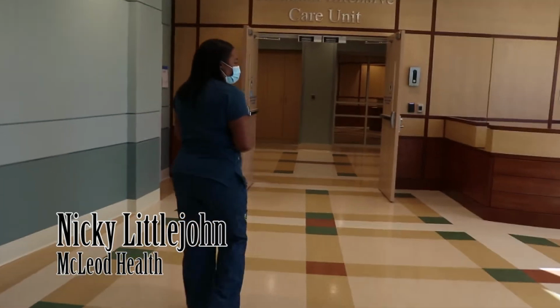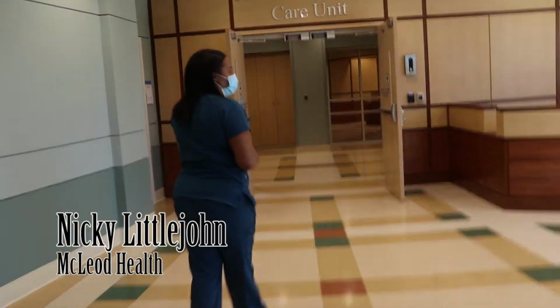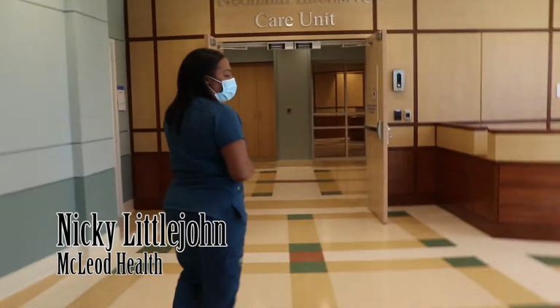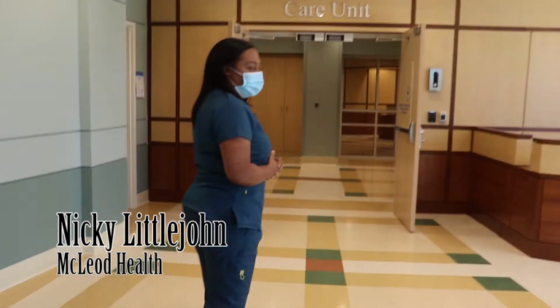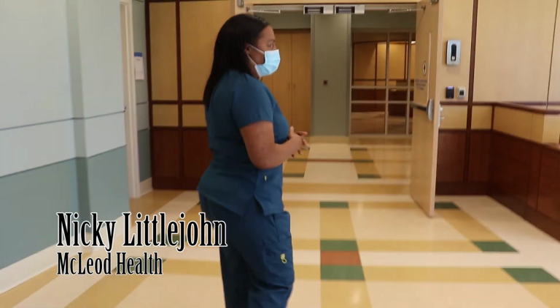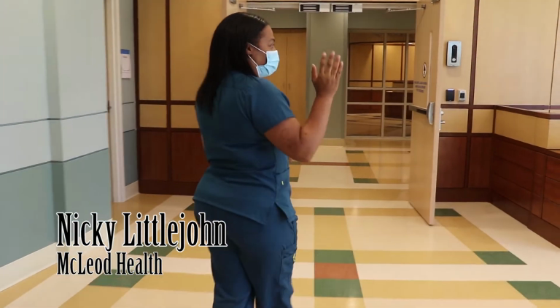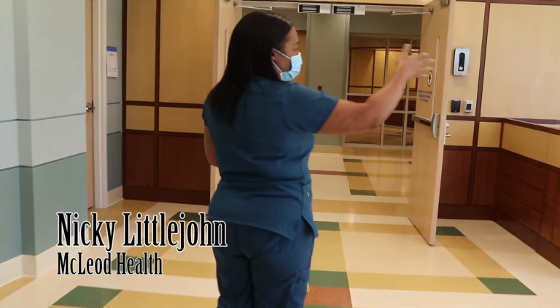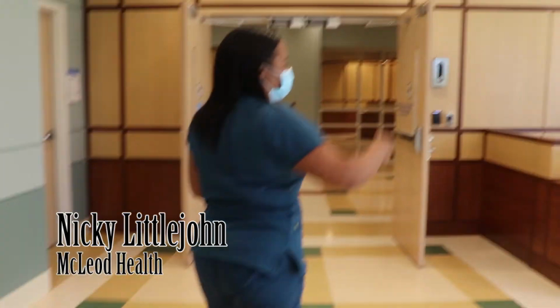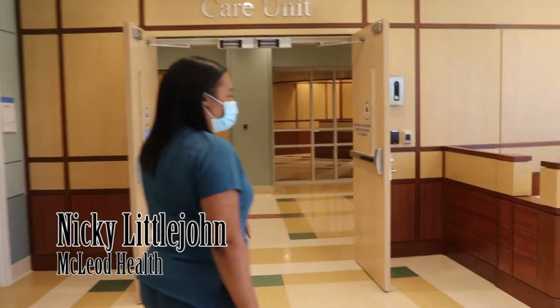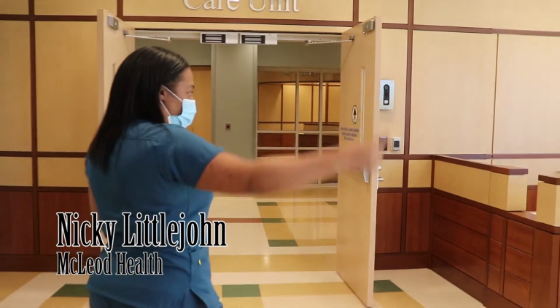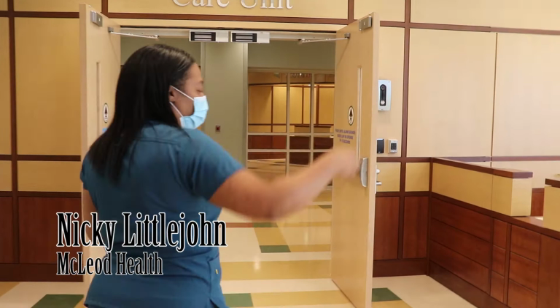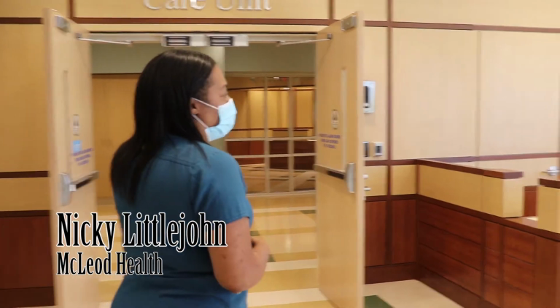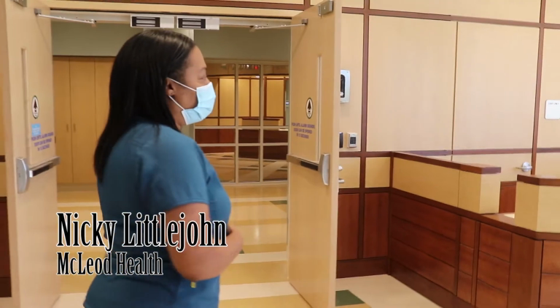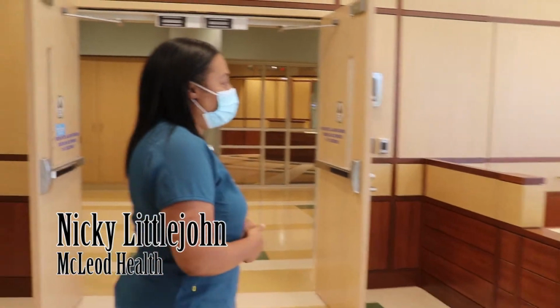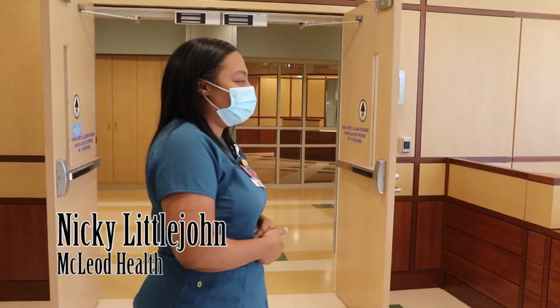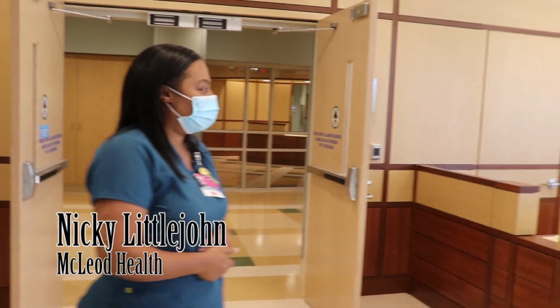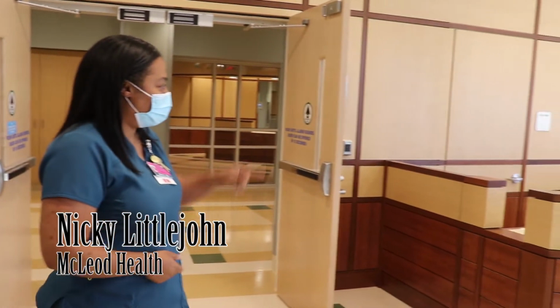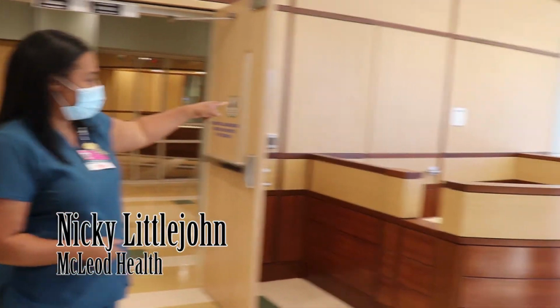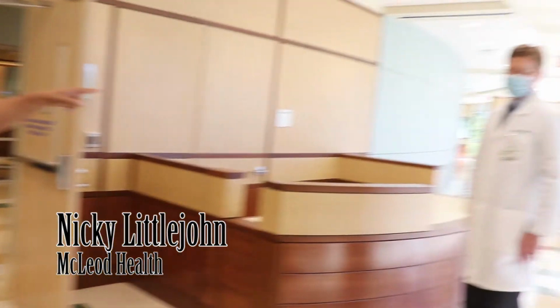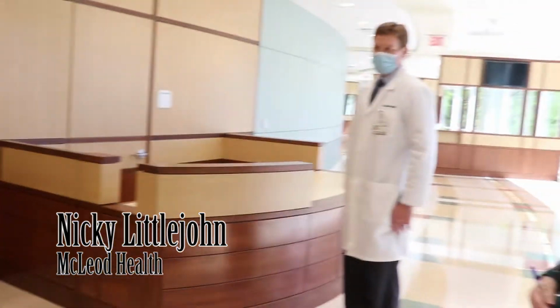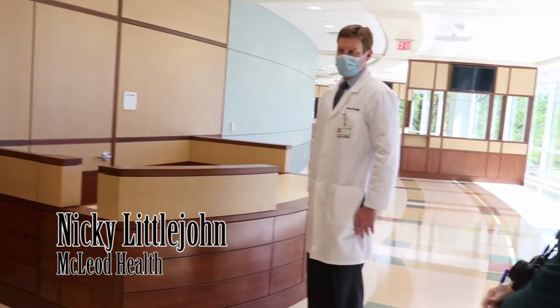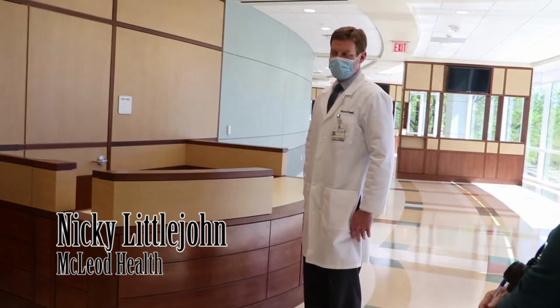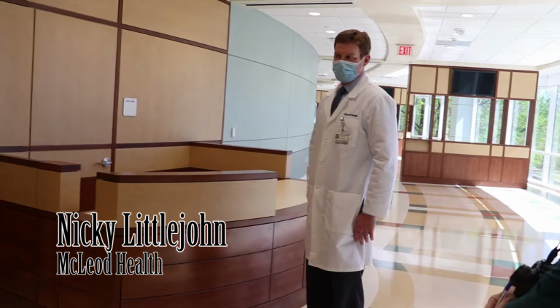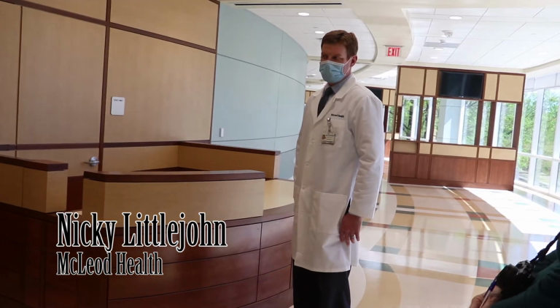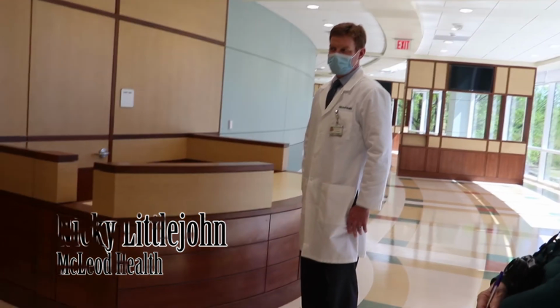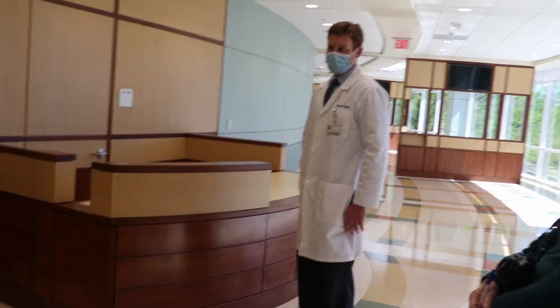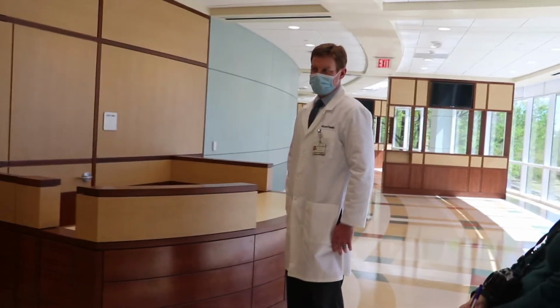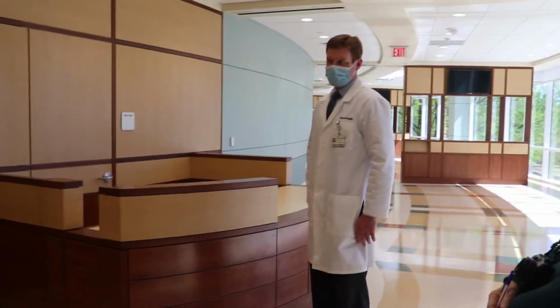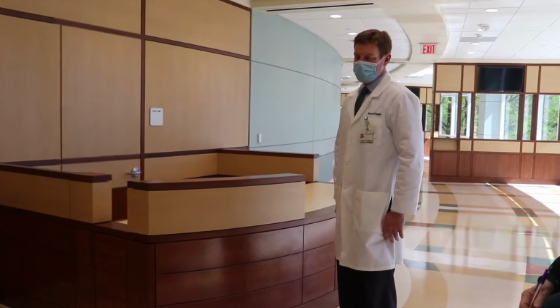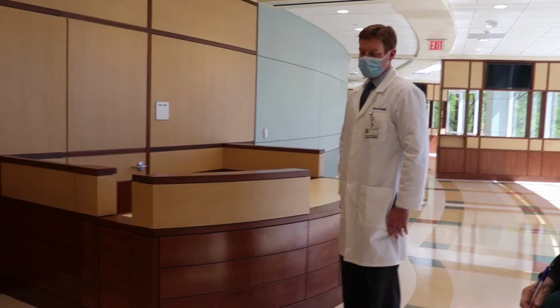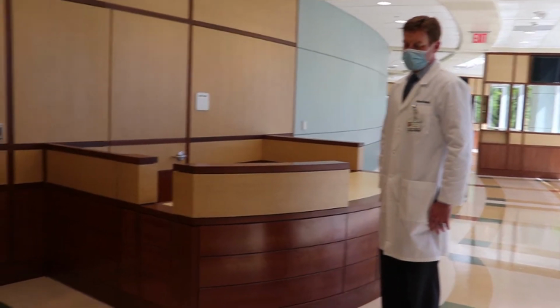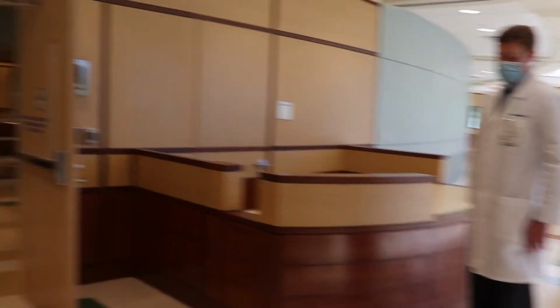So this is our family waiting area, obviously, and it continues around to the right there. Currently, our family waiting space is about the size of this square from this desk out. So this is a significant improvement for our visitors who are here with their families.